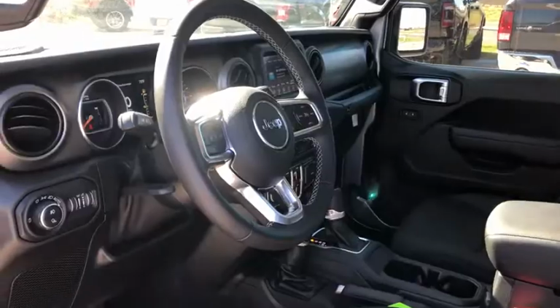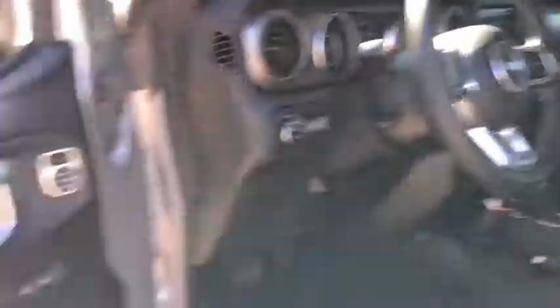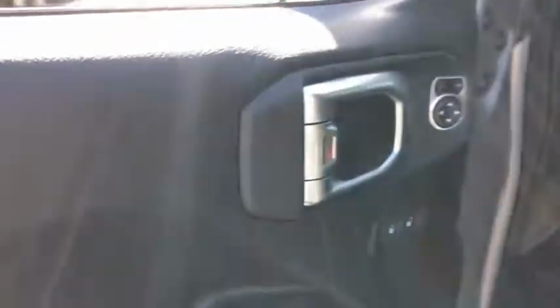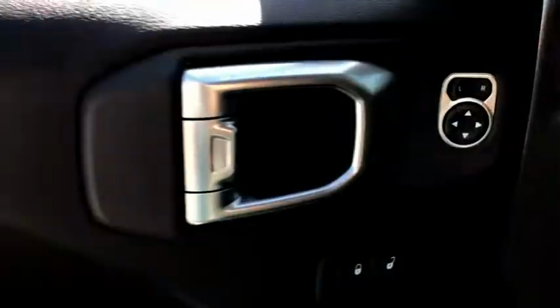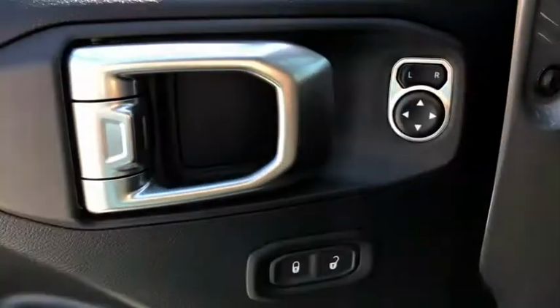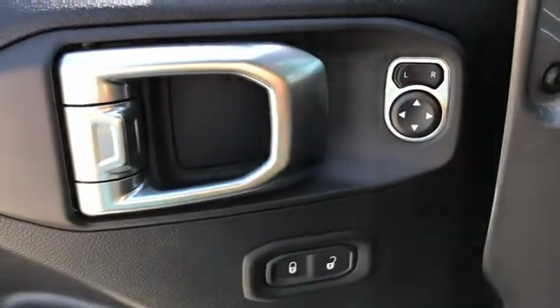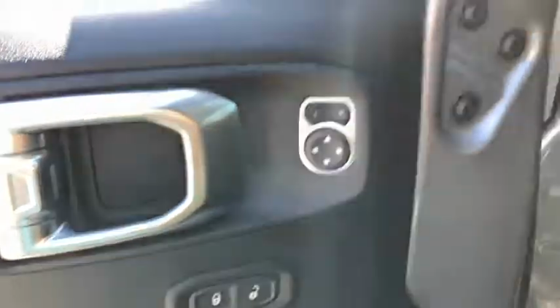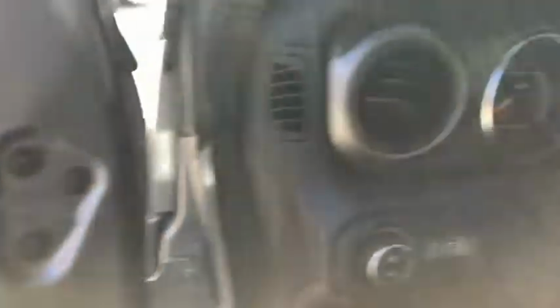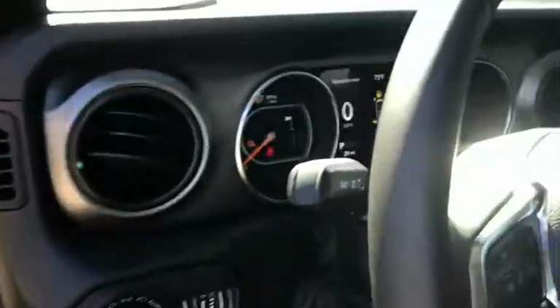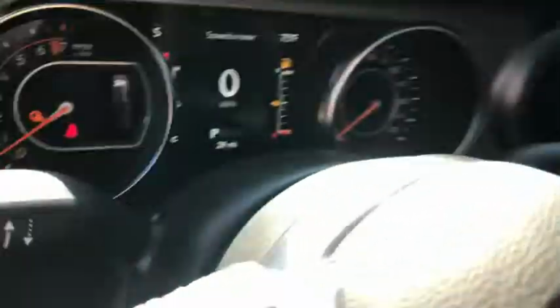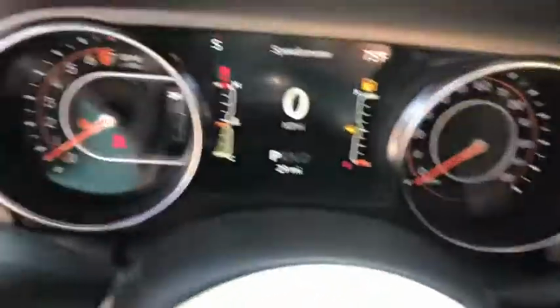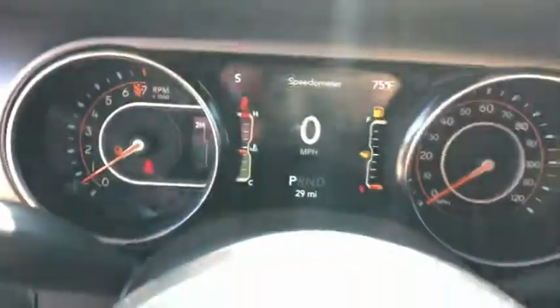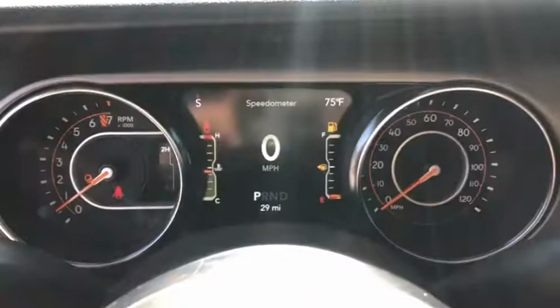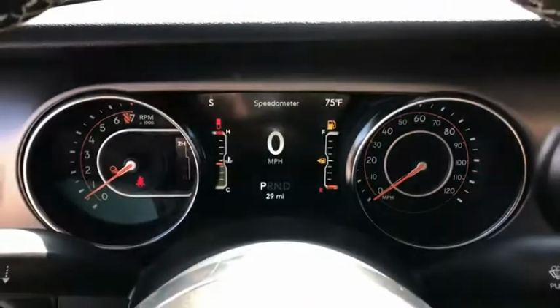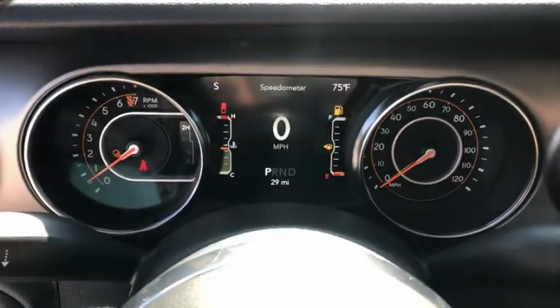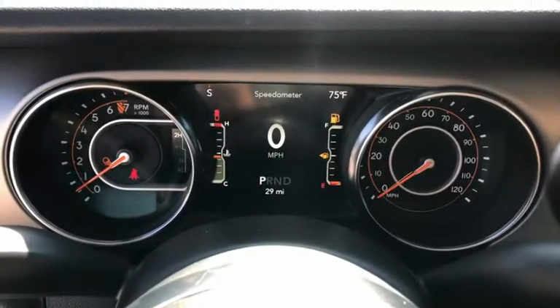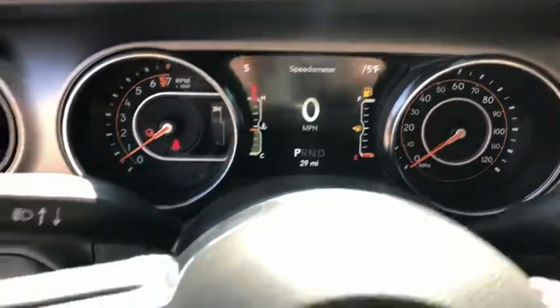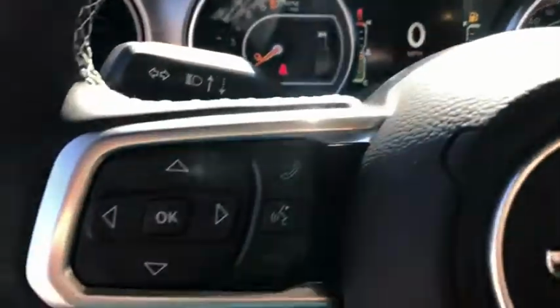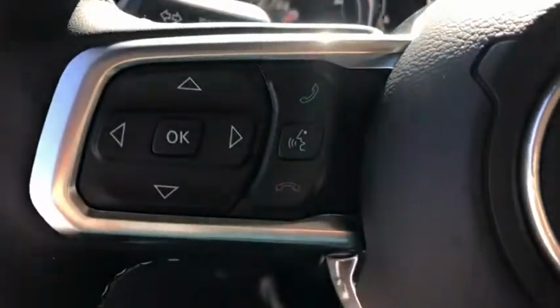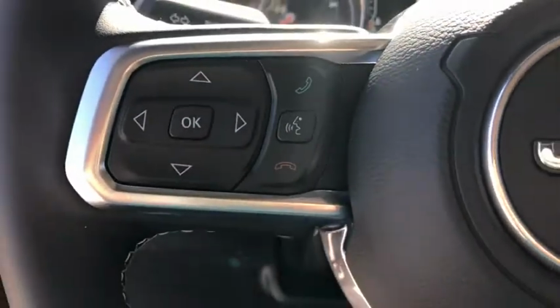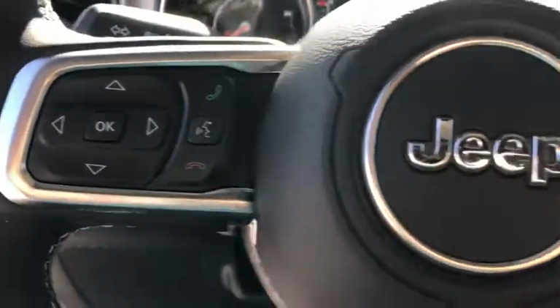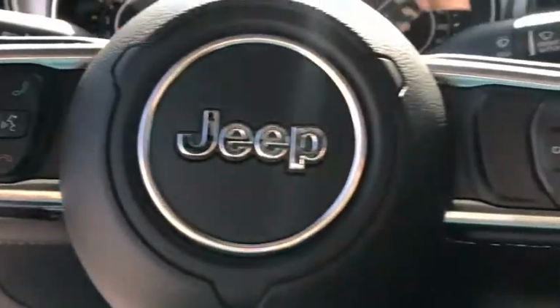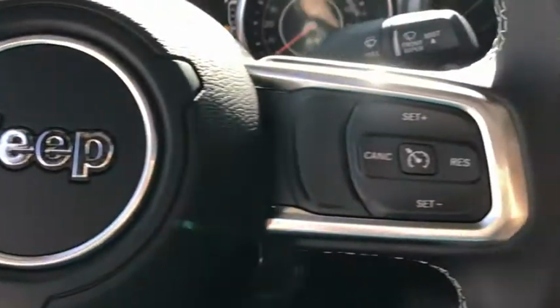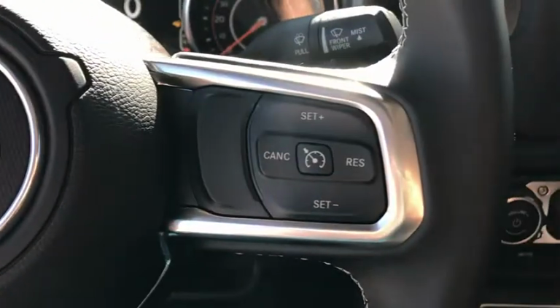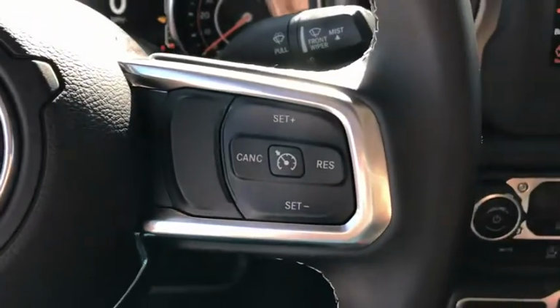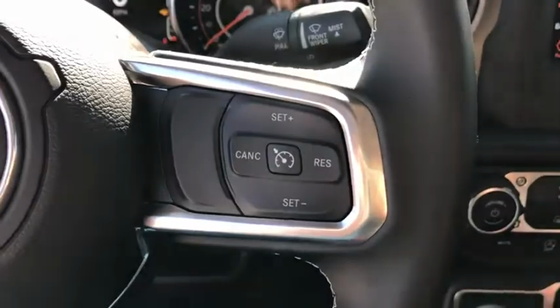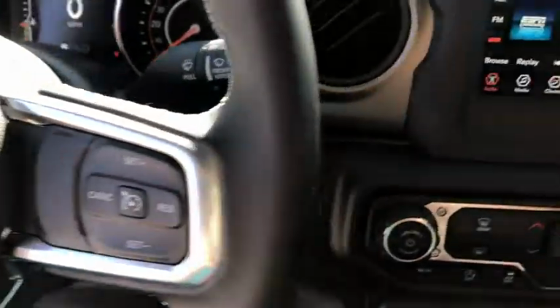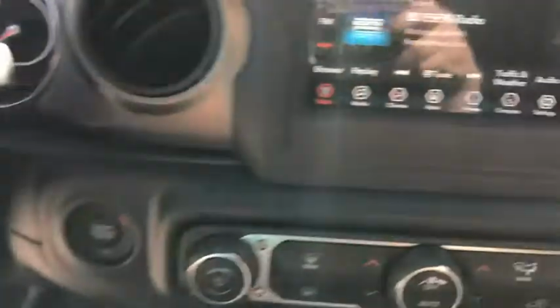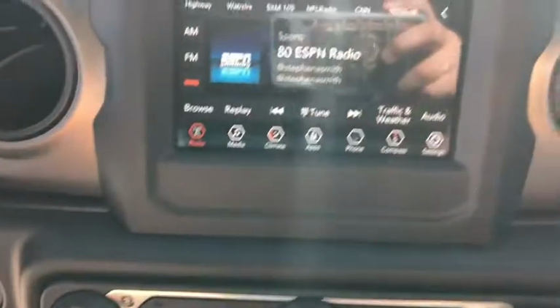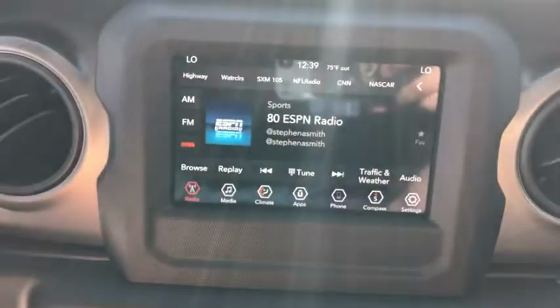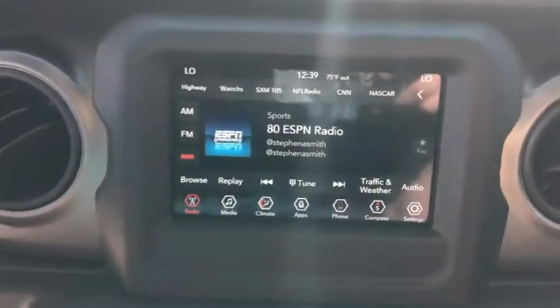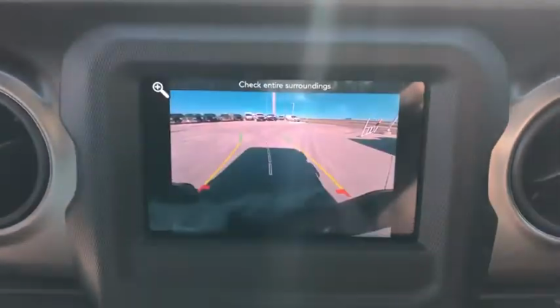Here are some of this vehicle's great options: keyless entry, four-wheel drive, backup camera, leather-wrapped steering wheel, Bluetooth, driver lumbar, adjustable steering wheel, power steering, ABS four-wheel, keyless start.